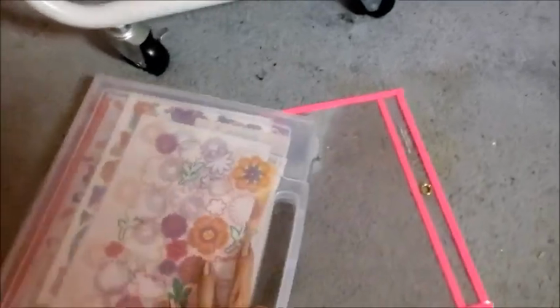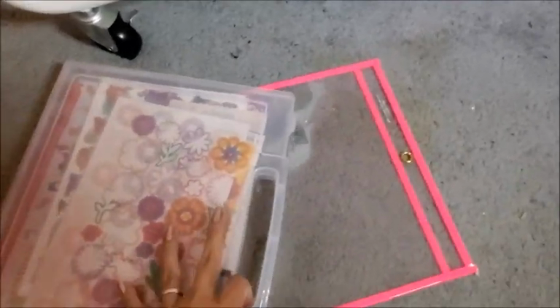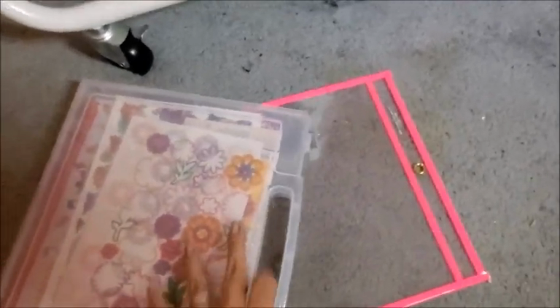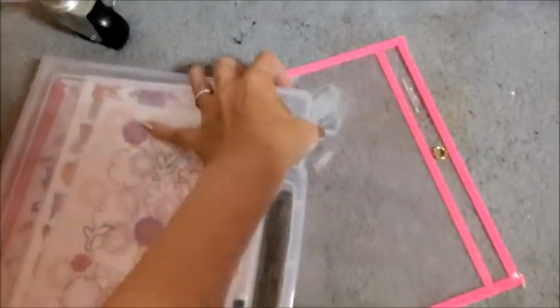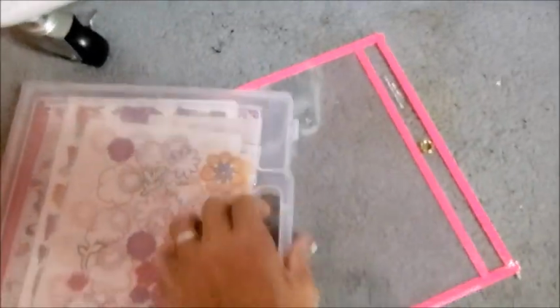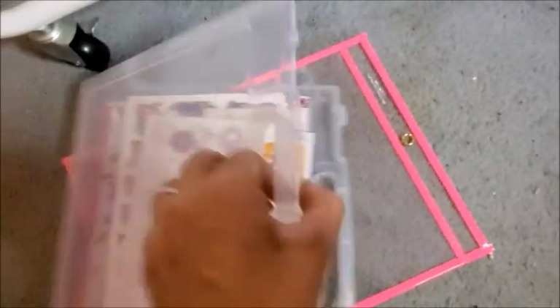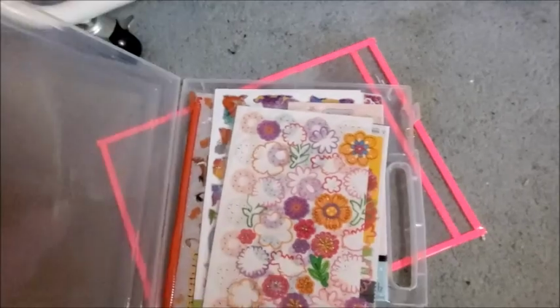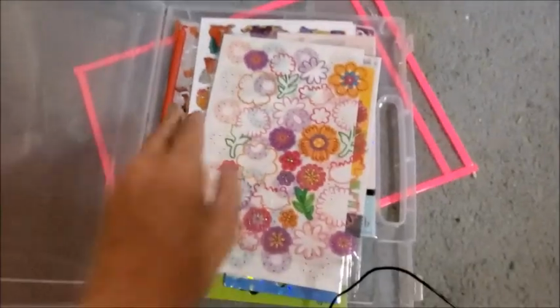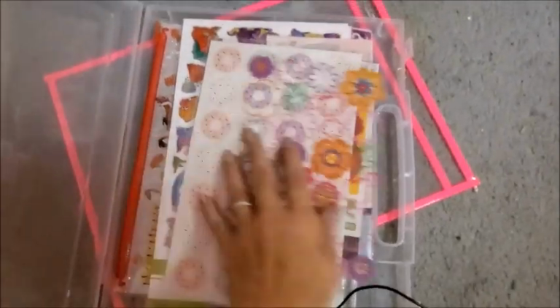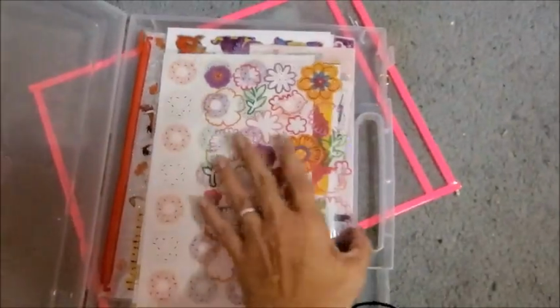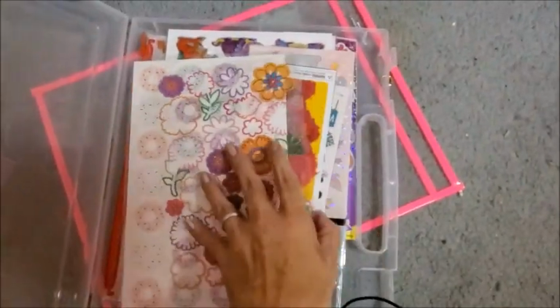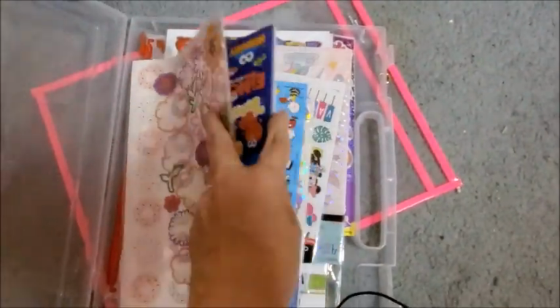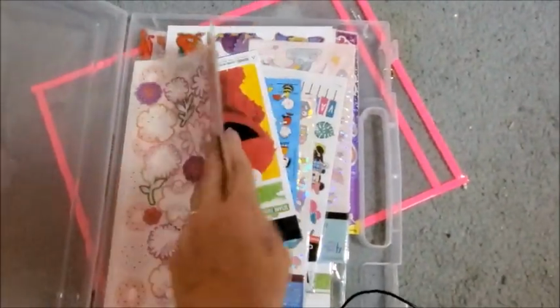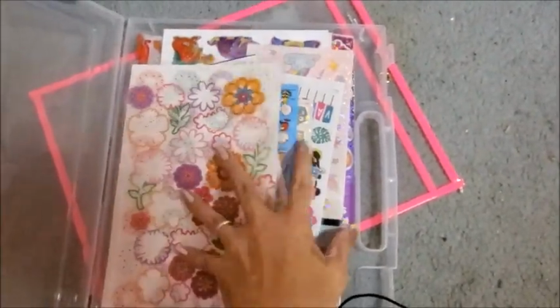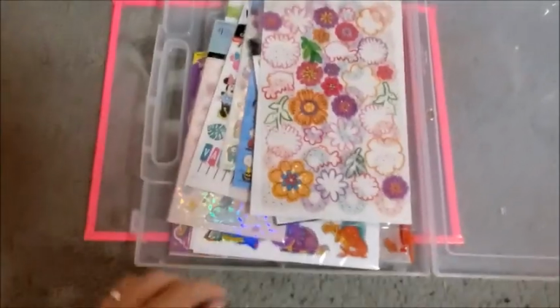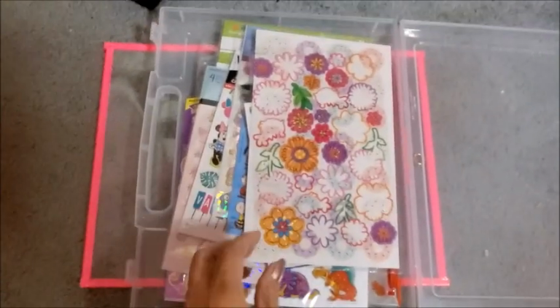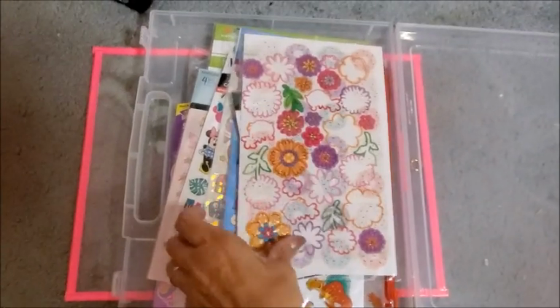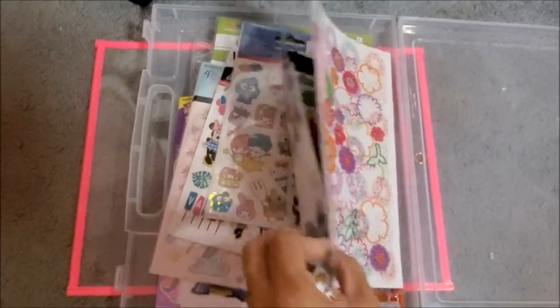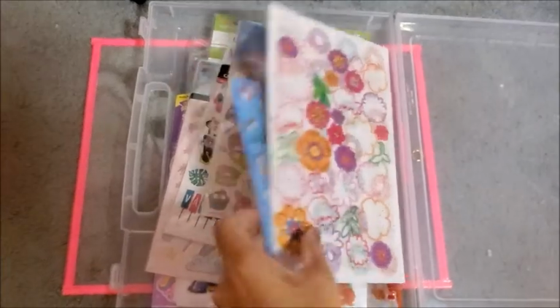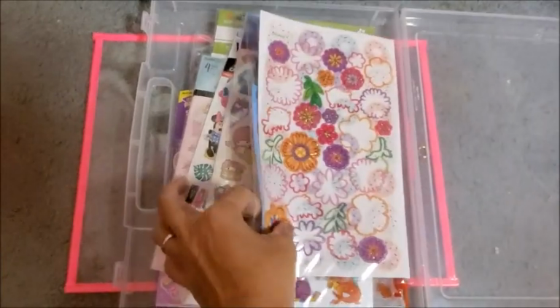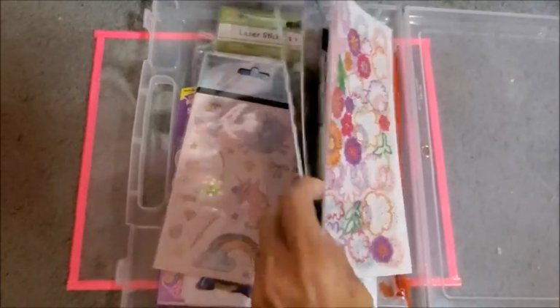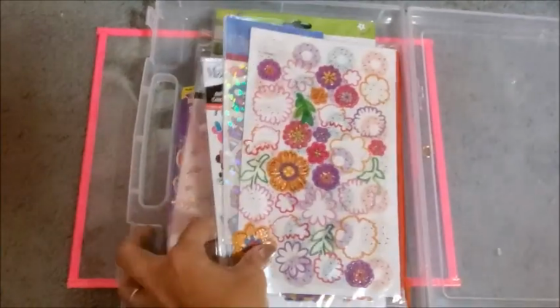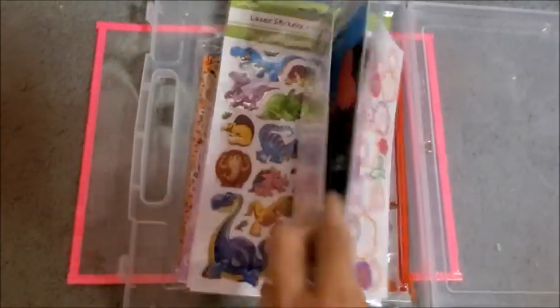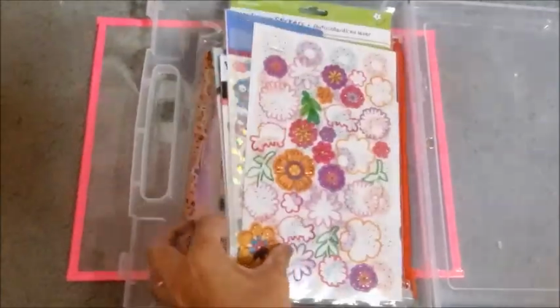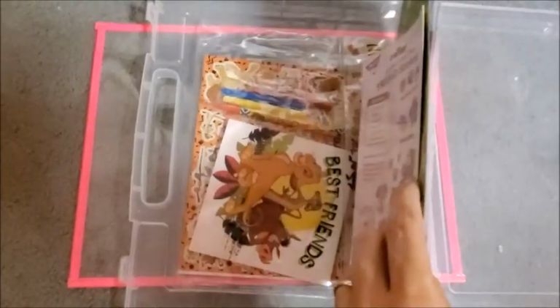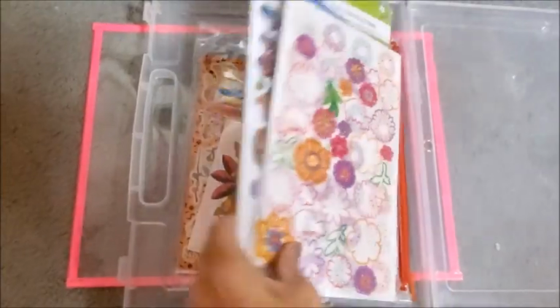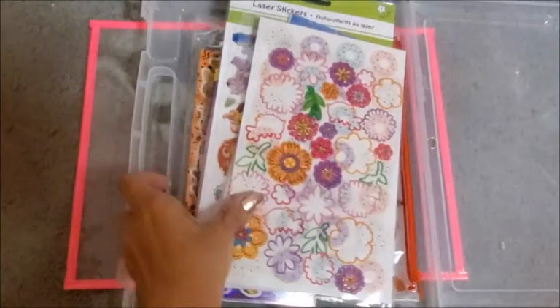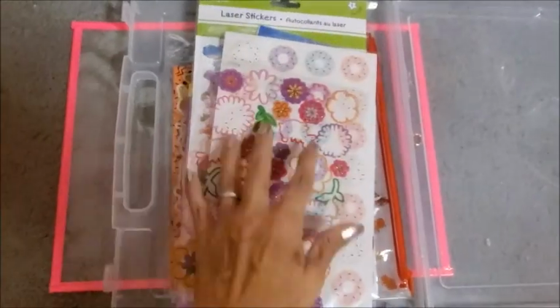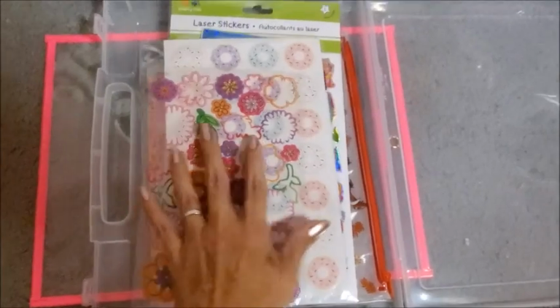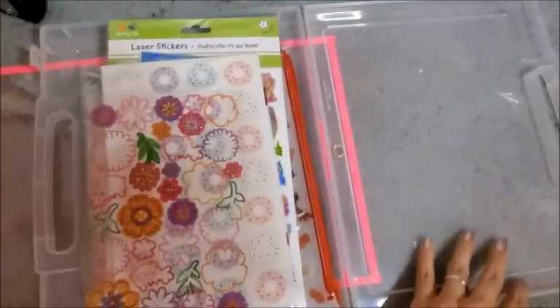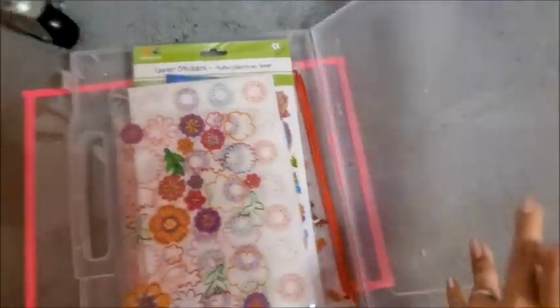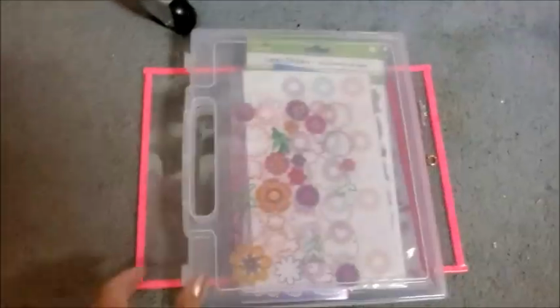I'll show you some real quick — all kinds of stickers. I really like it because Olivia loves playing with stickers, so I always have them on hand.